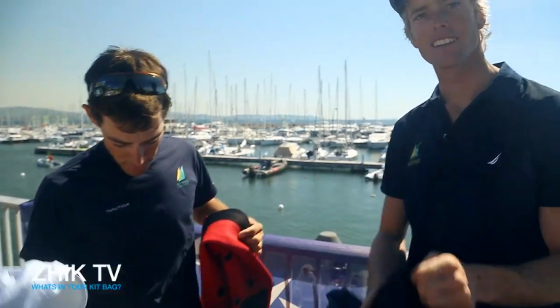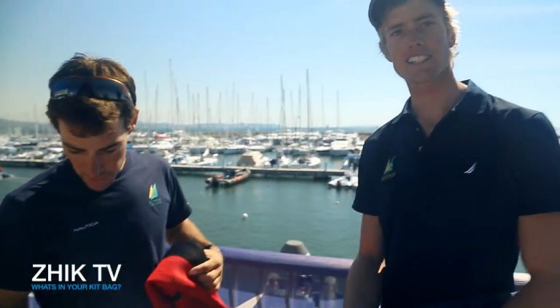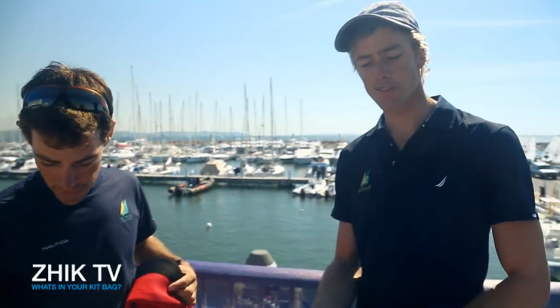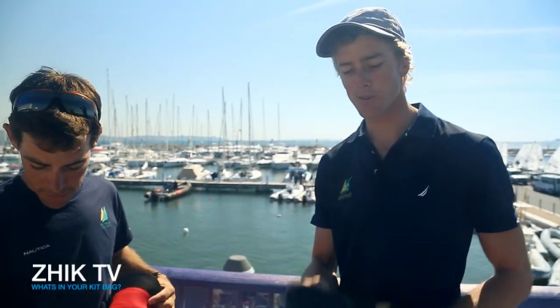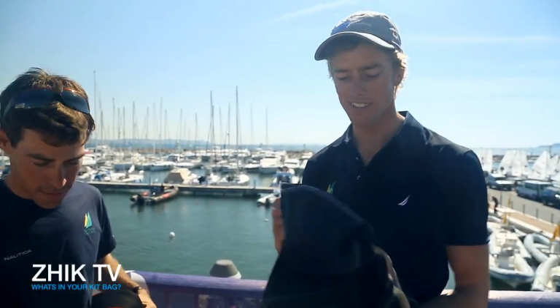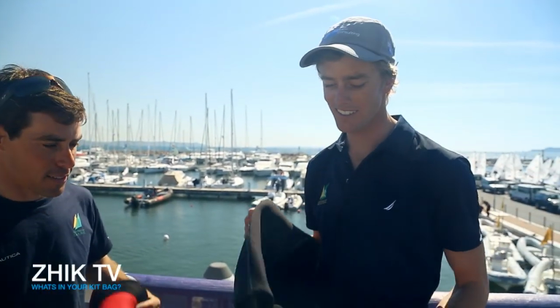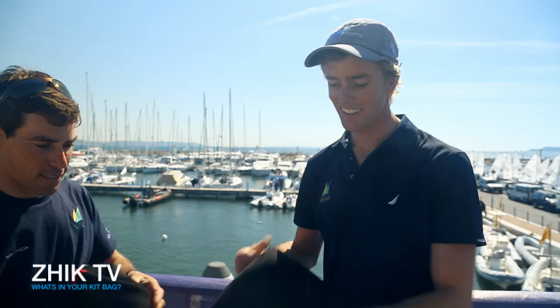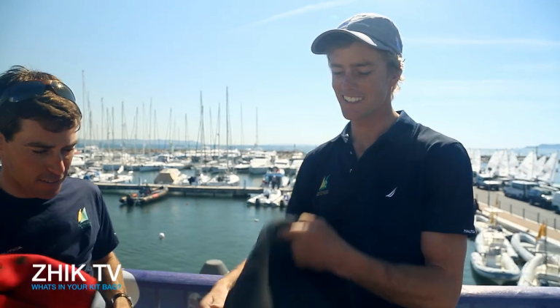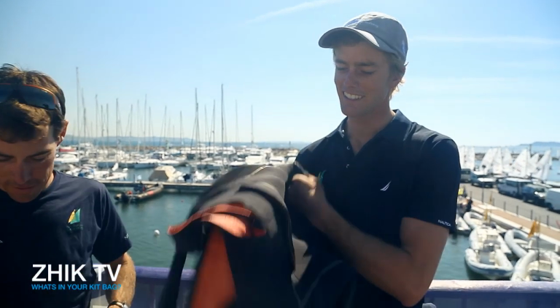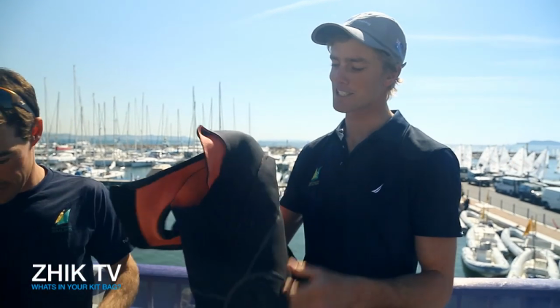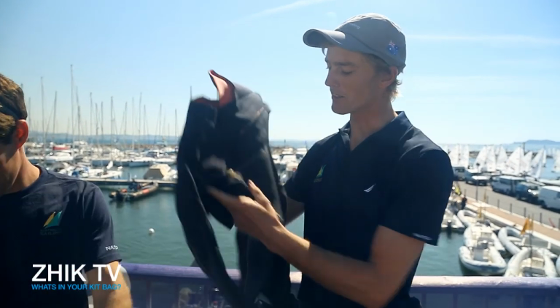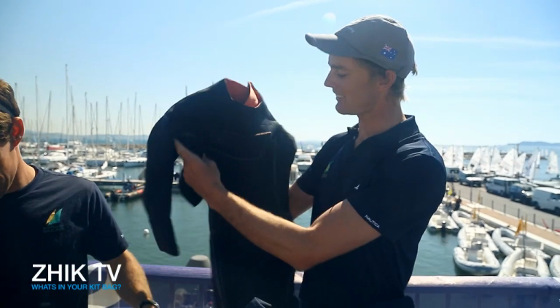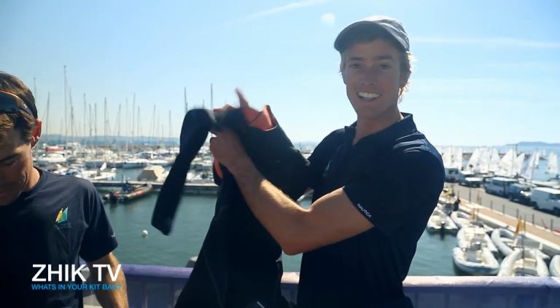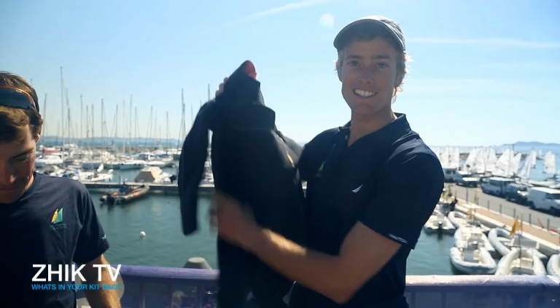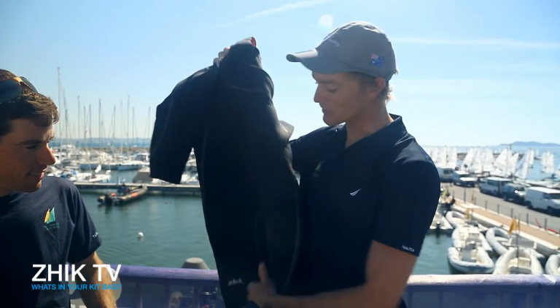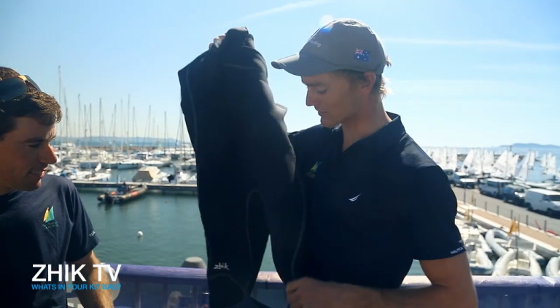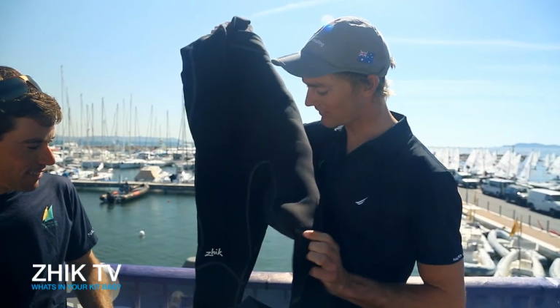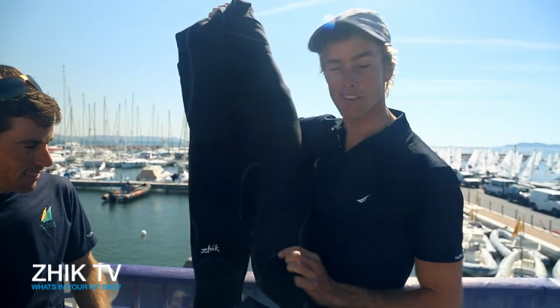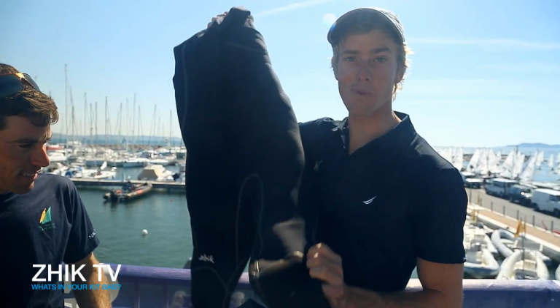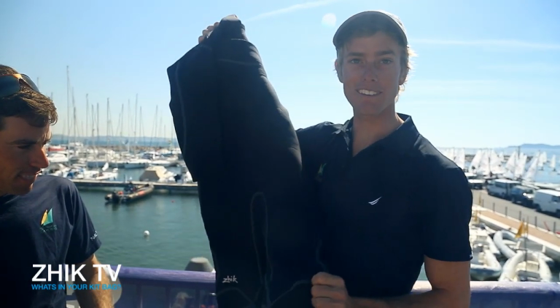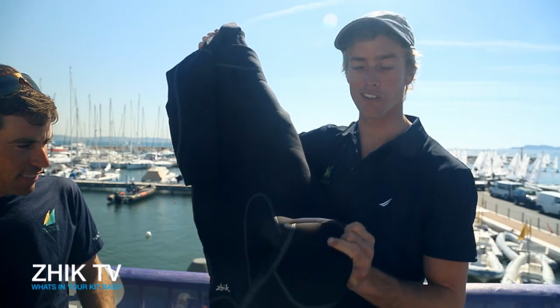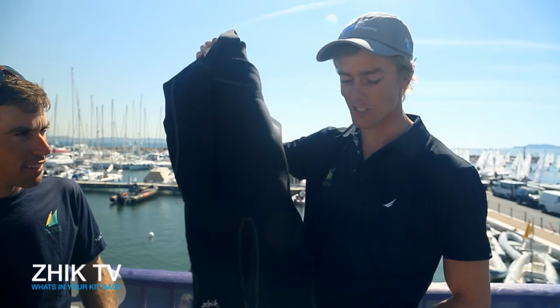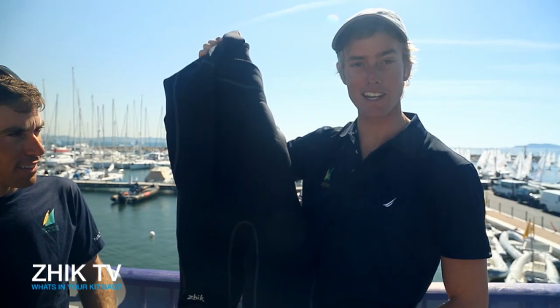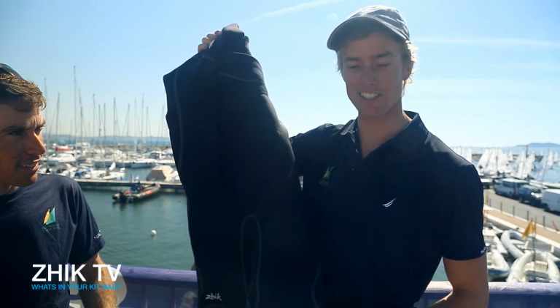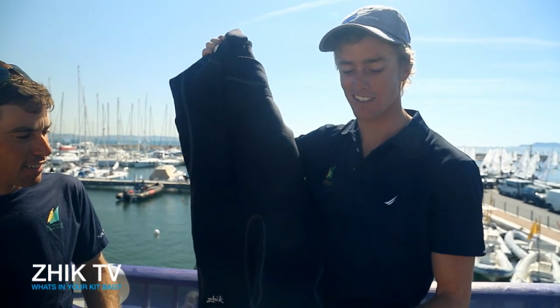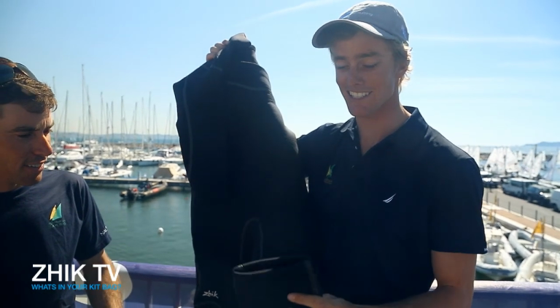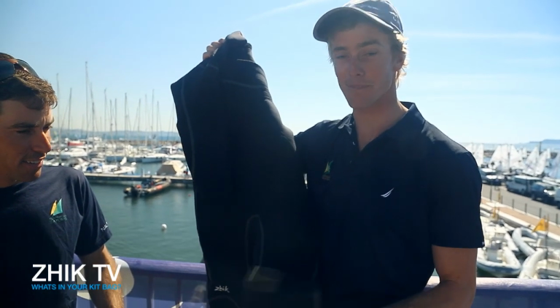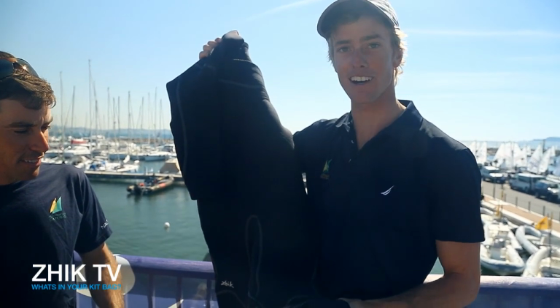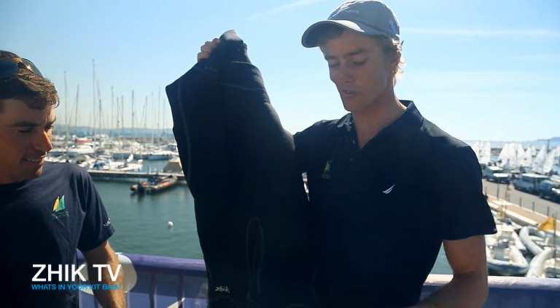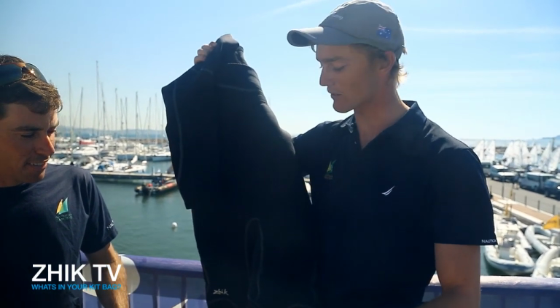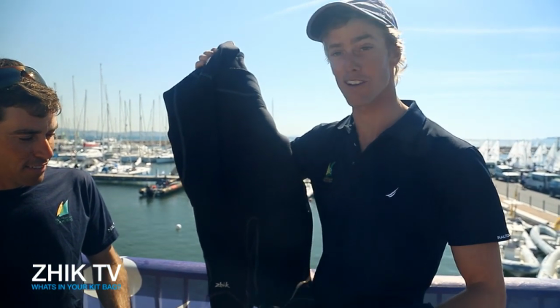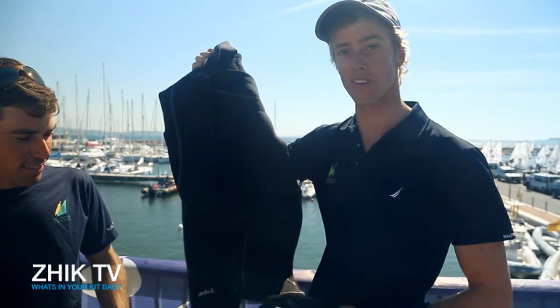The next level from the Super Warm is the Big Bertha. This thing is awesome. Whether you're in Weymouth or you're kite surfing in San Francisco, this thing is by far the warmest wetsuit I've ever worn.